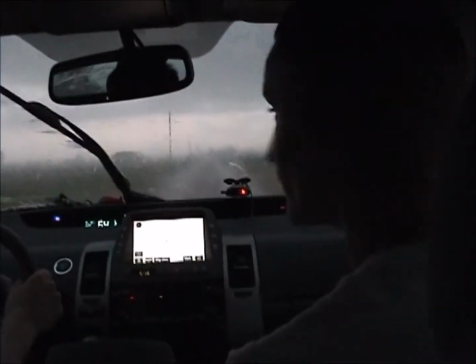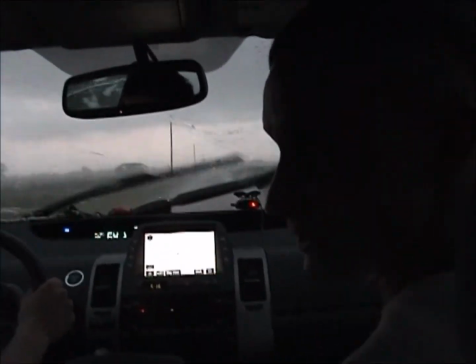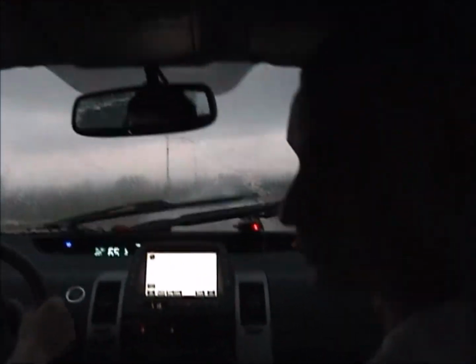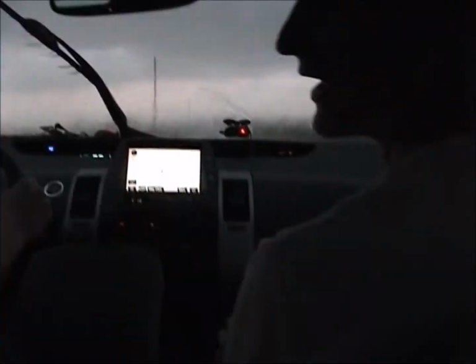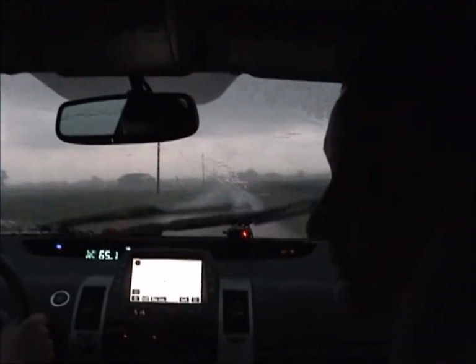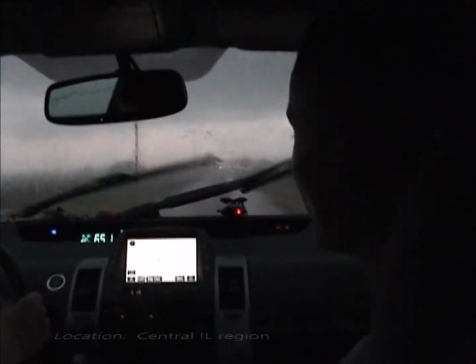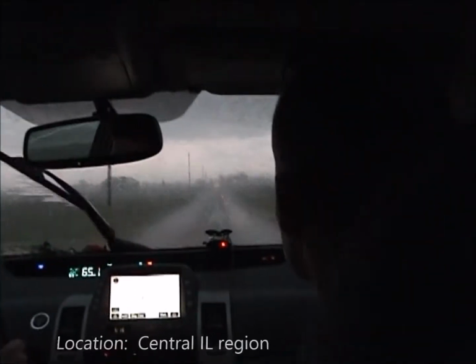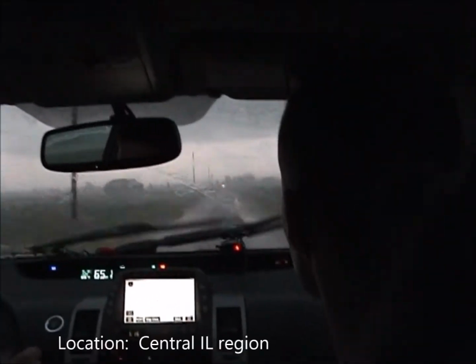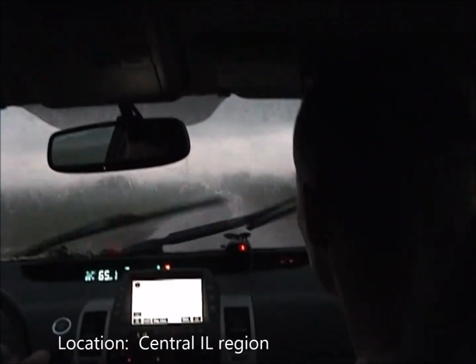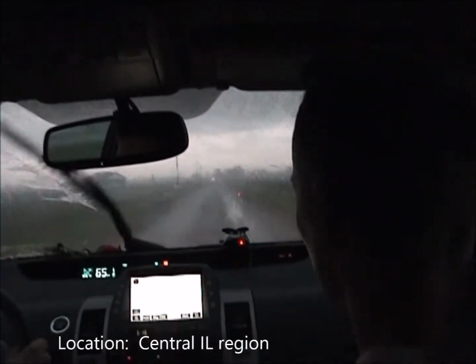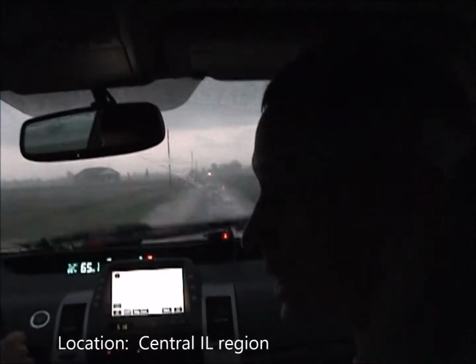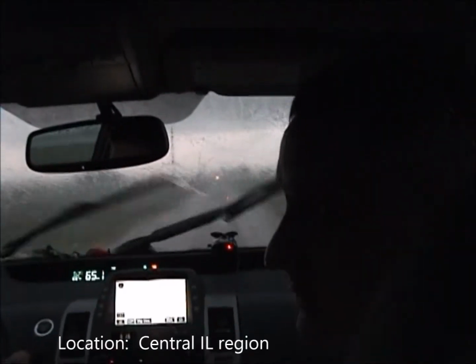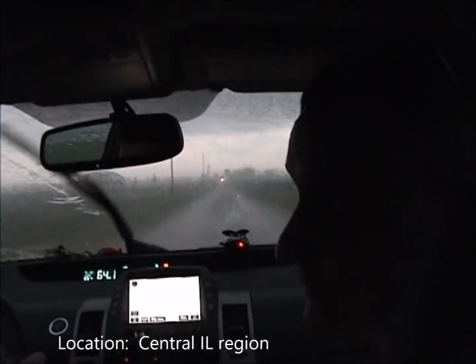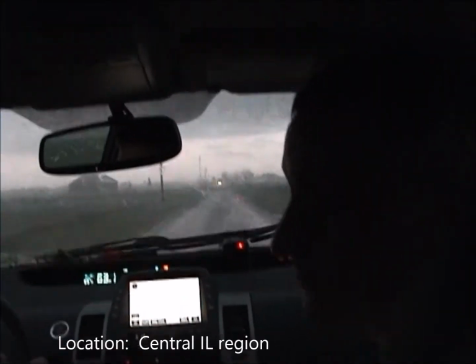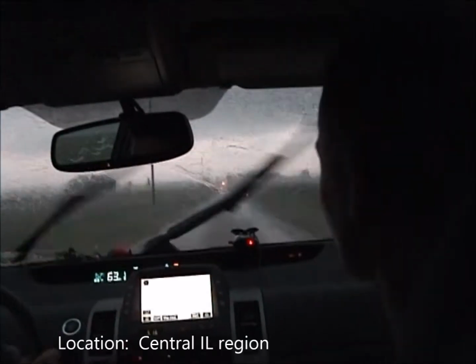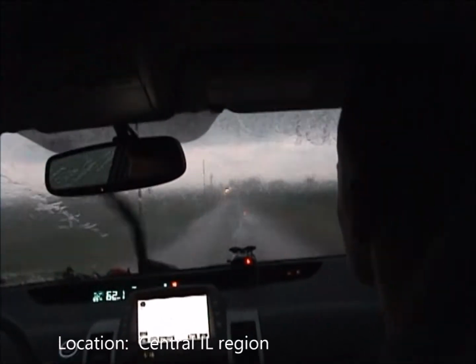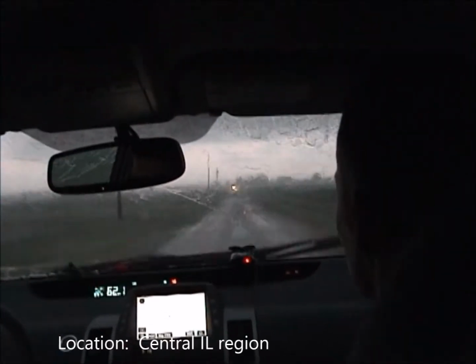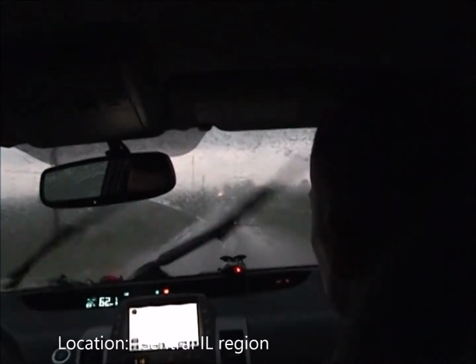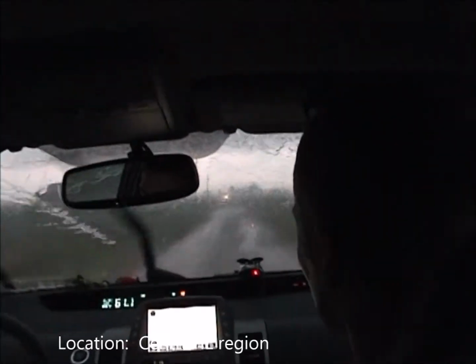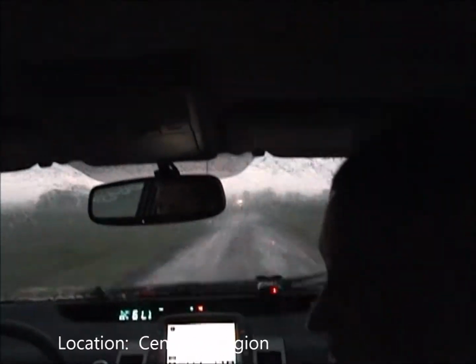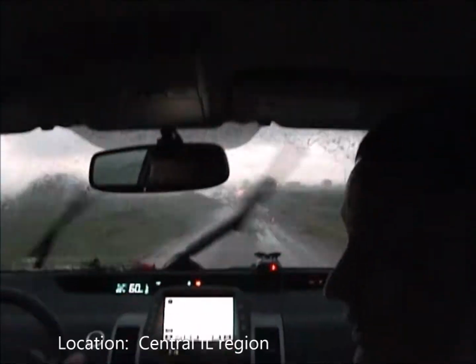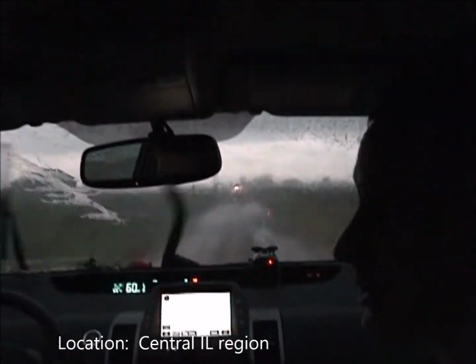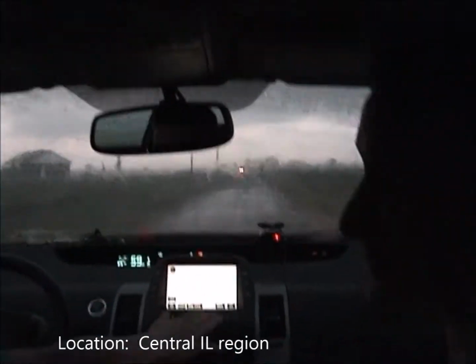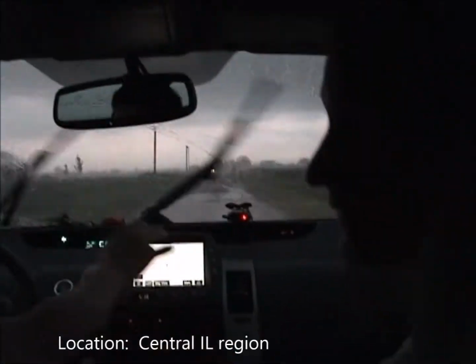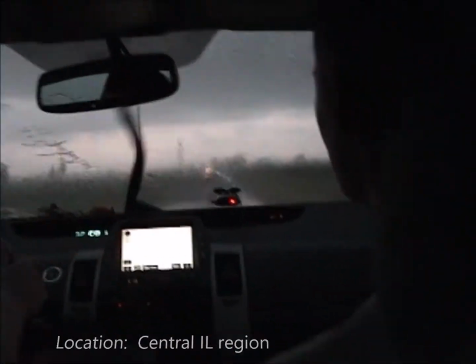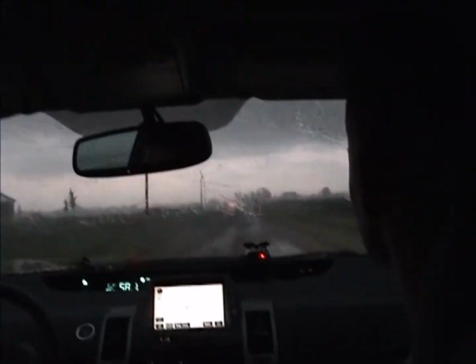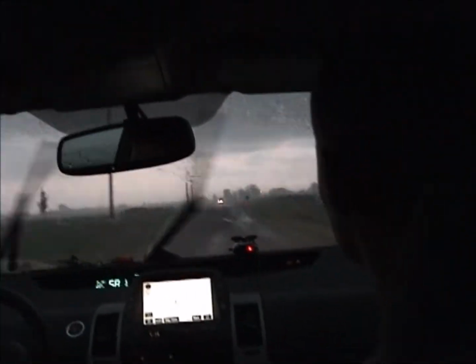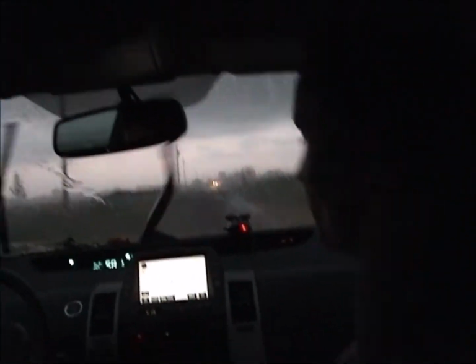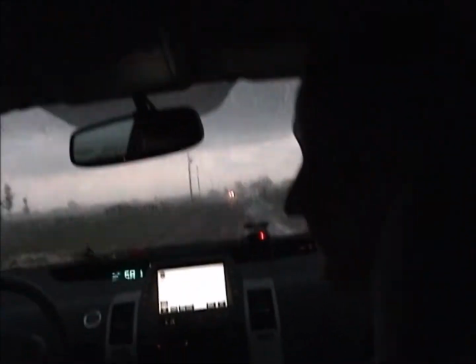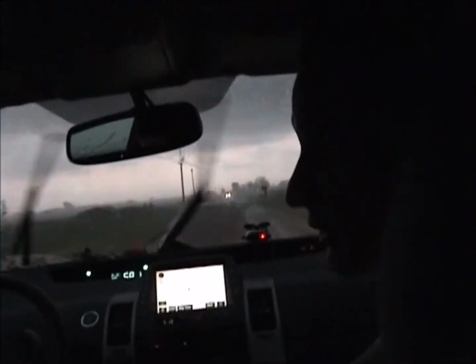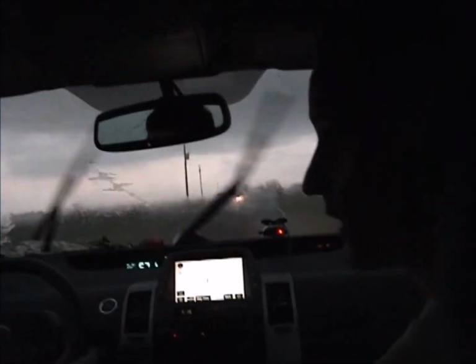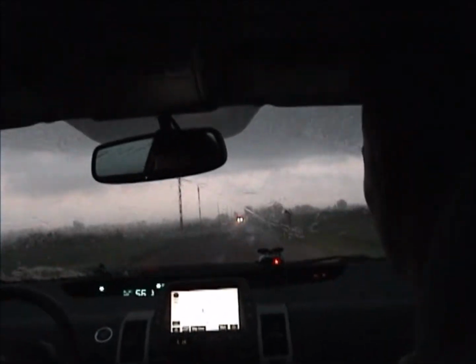There's a thunderstorm warning in Effingham County, west at about 15 miles. There is a tornado, Doppler indicated, moving at about 45 miles an hour.